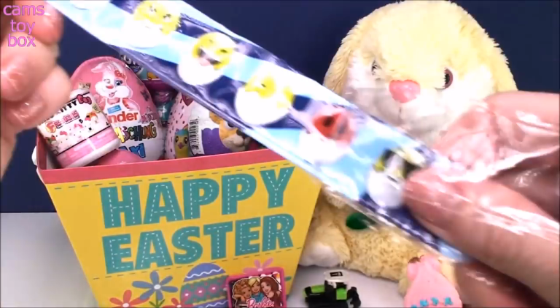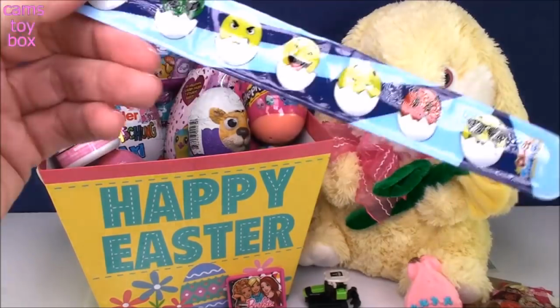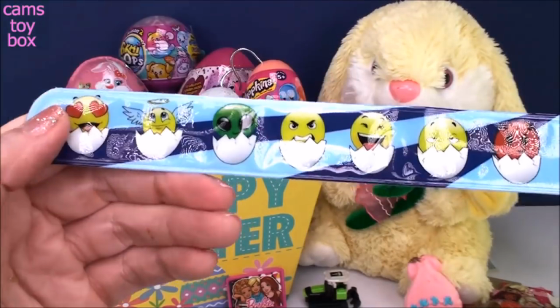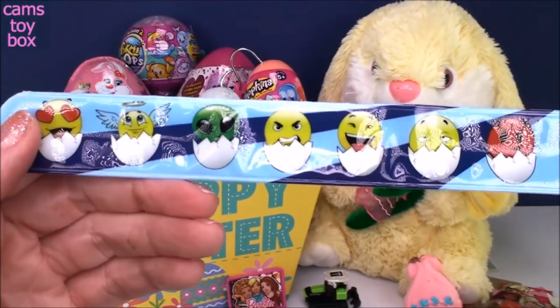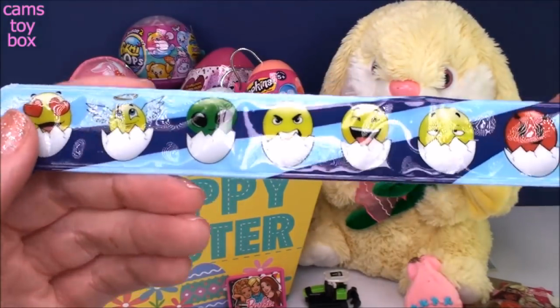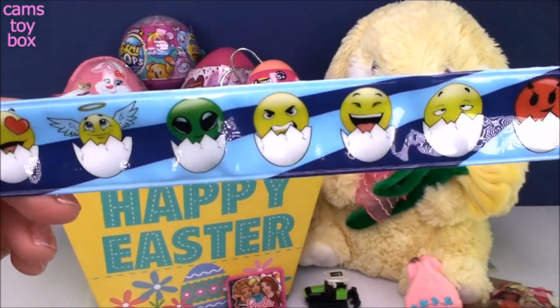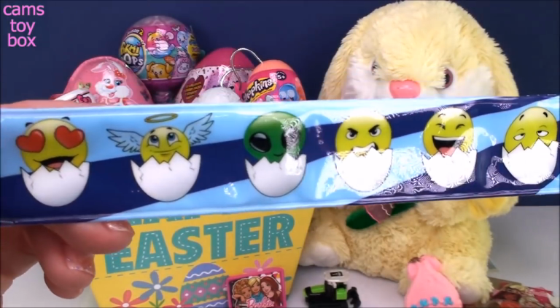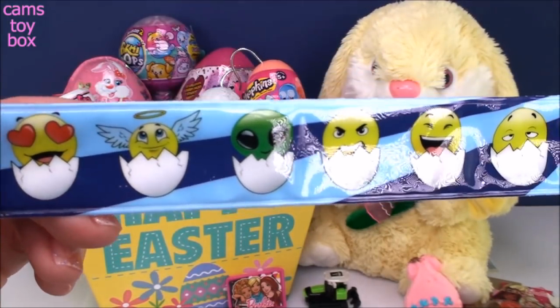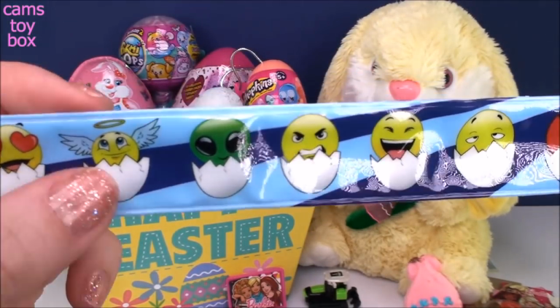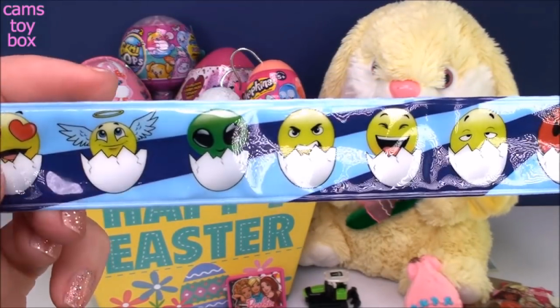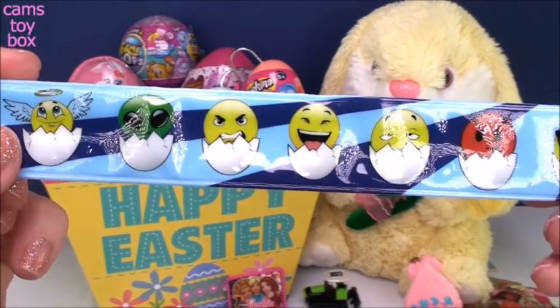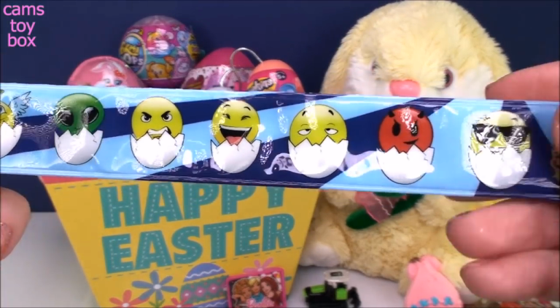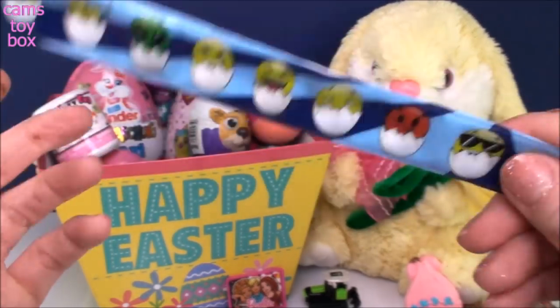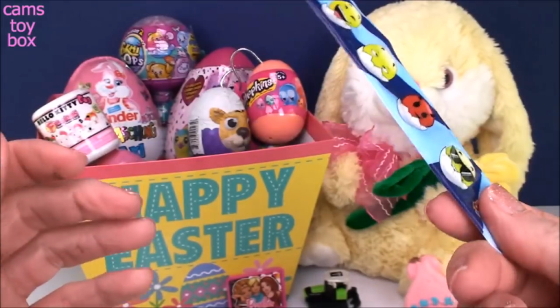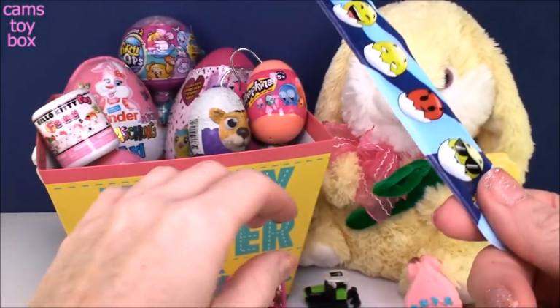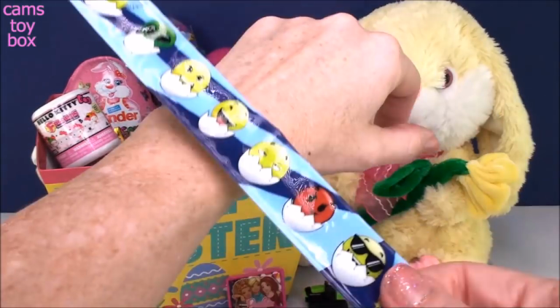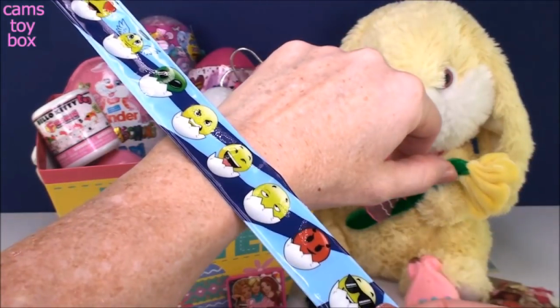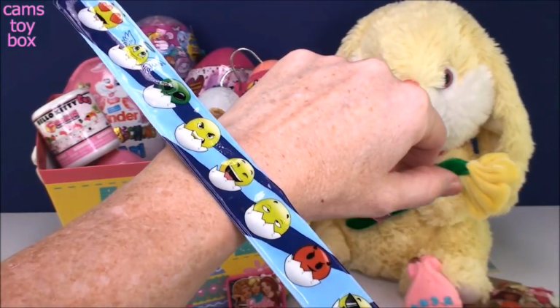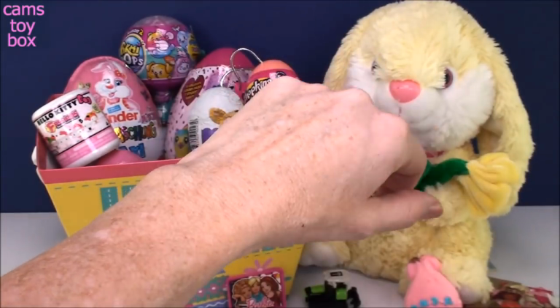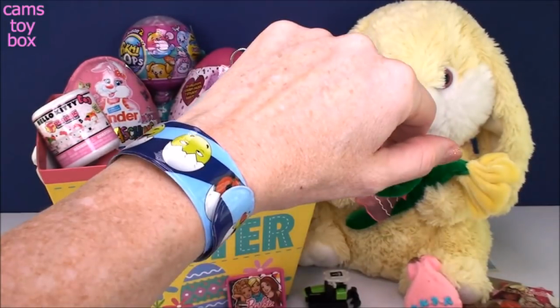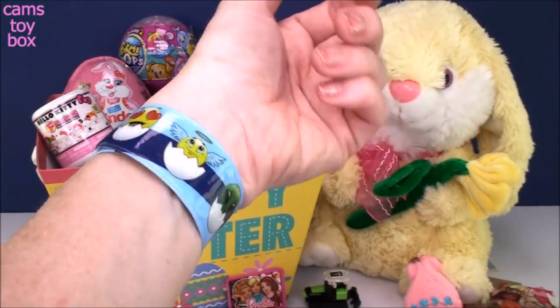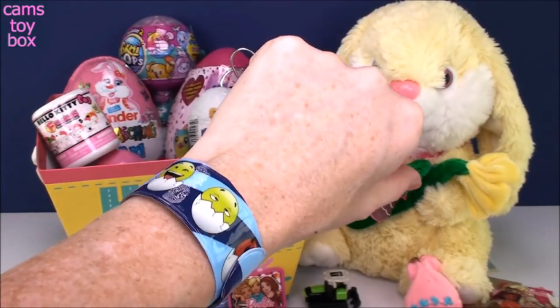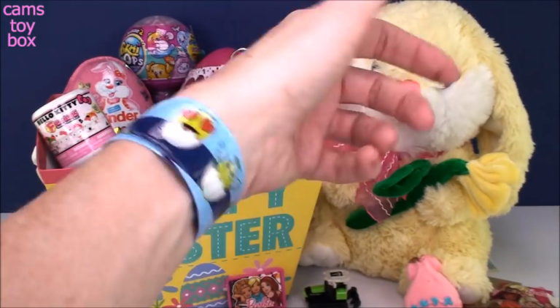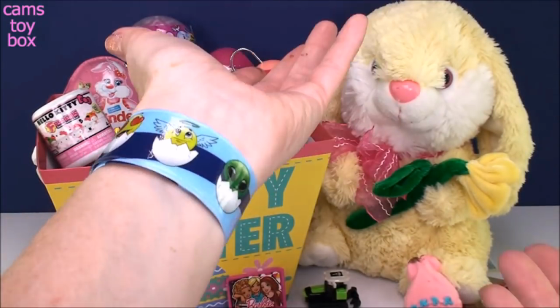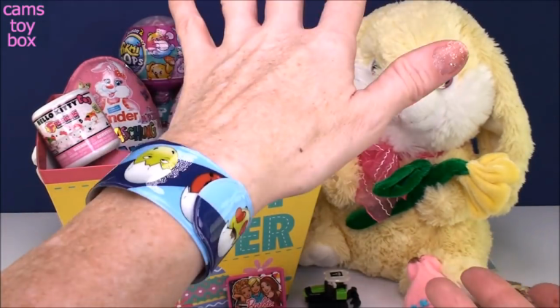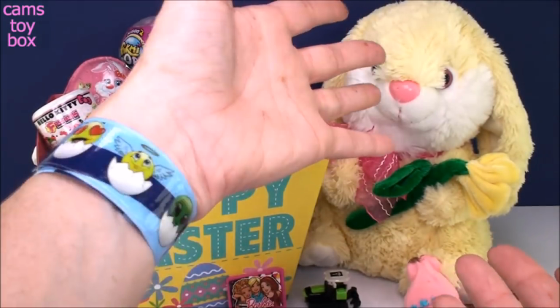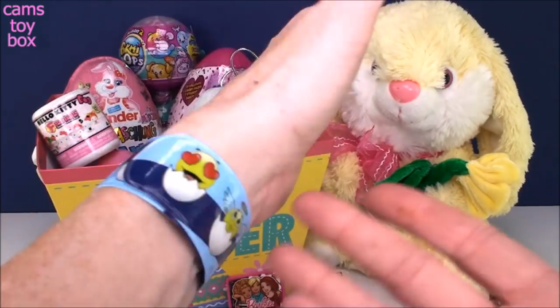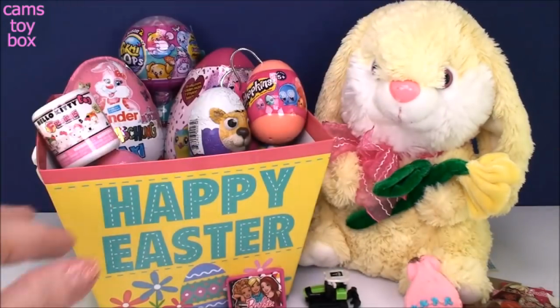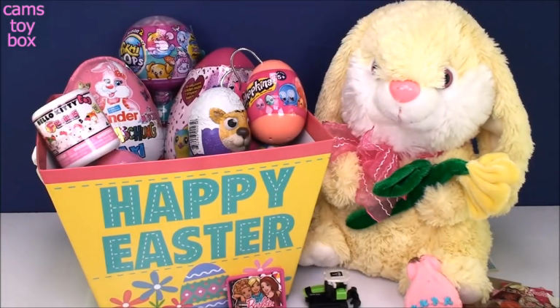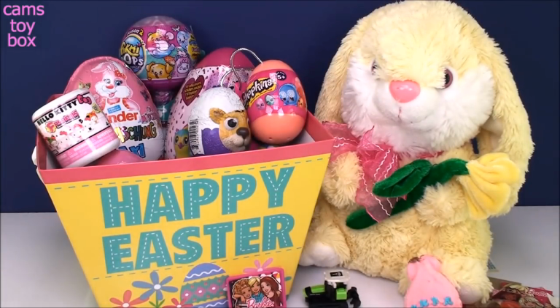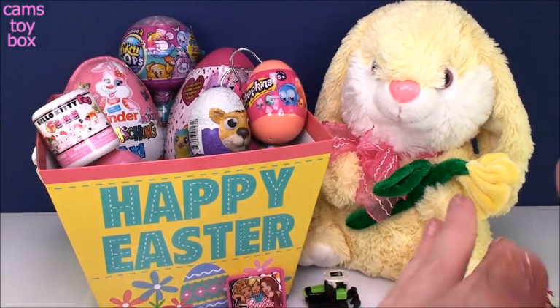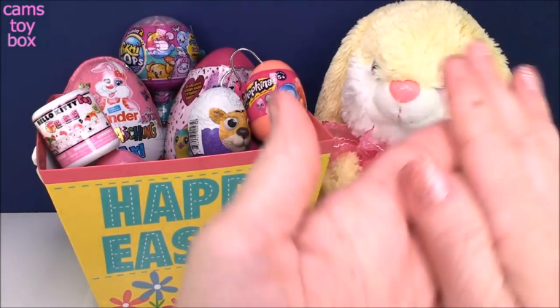There we go — how cute, right? The little angel one, the heart. So this is a slap bracelet — you put it next to your wrist and slap it down. It fits pretty much any size wrist, big or small. Pretty cool, right? Oh, I like that one.